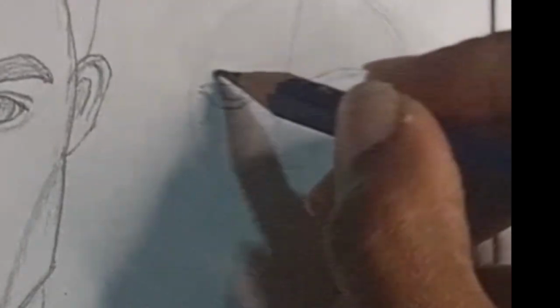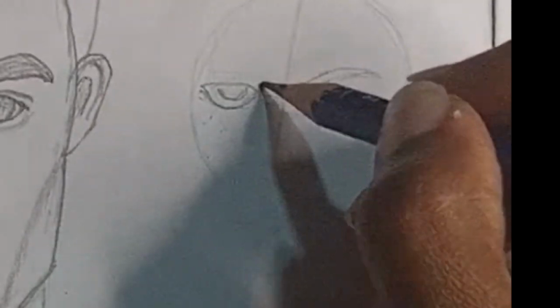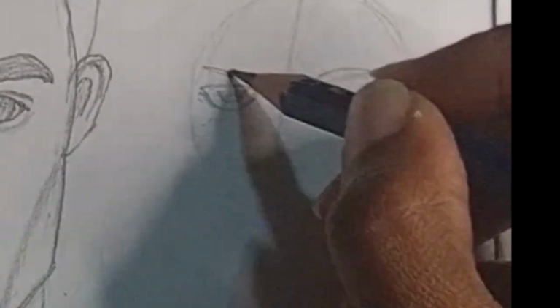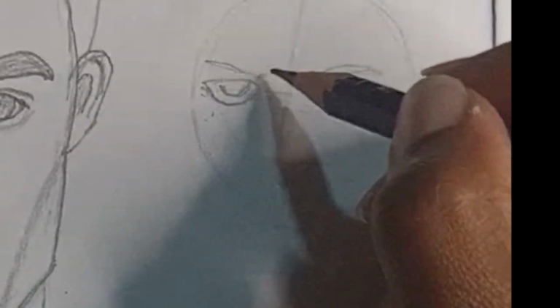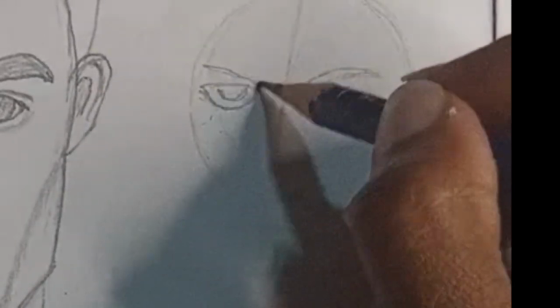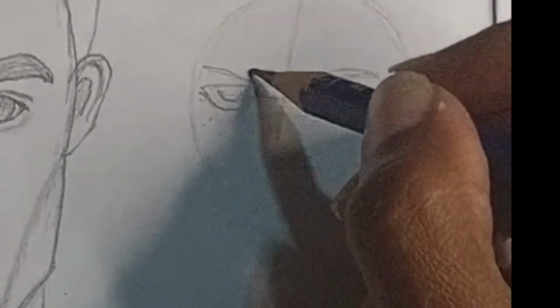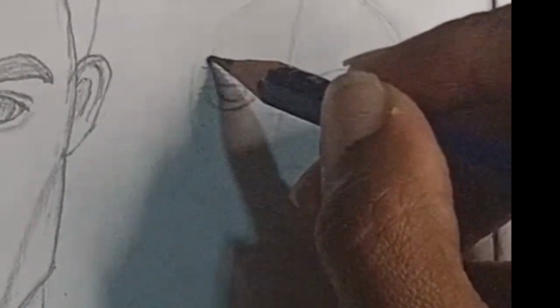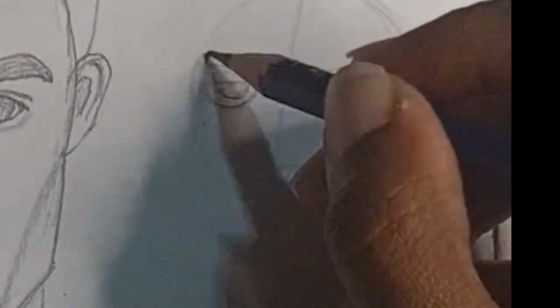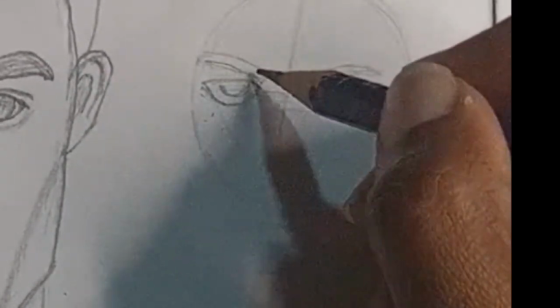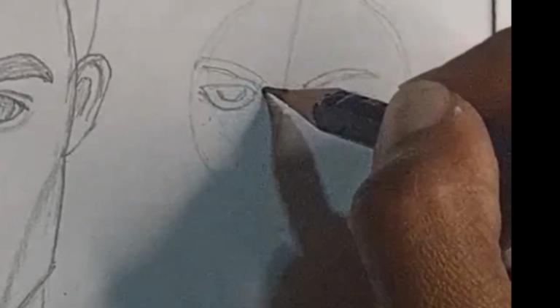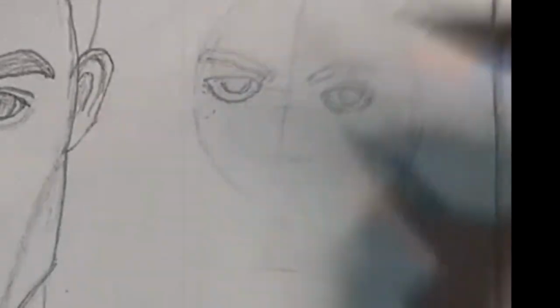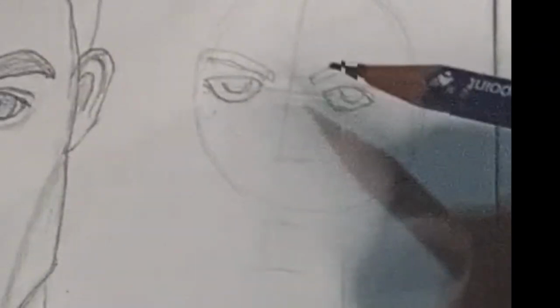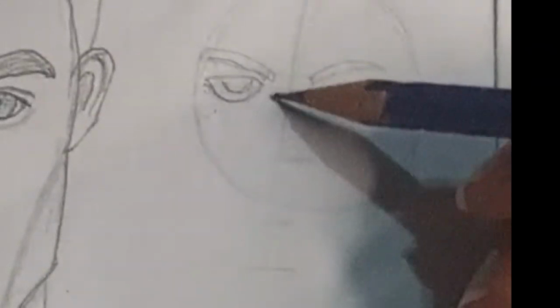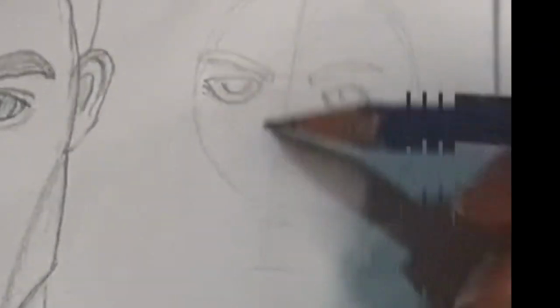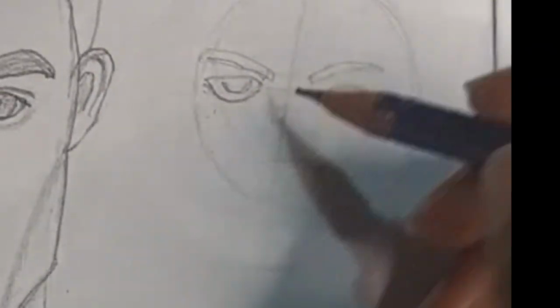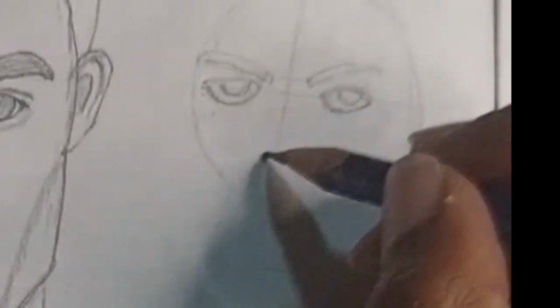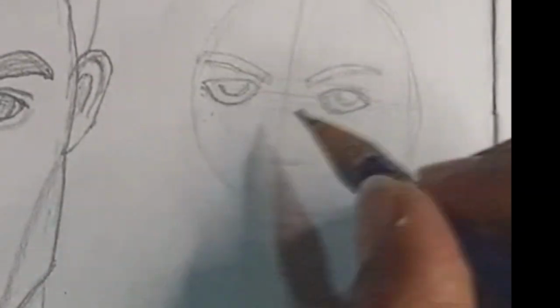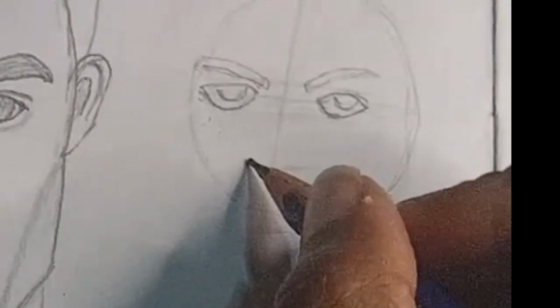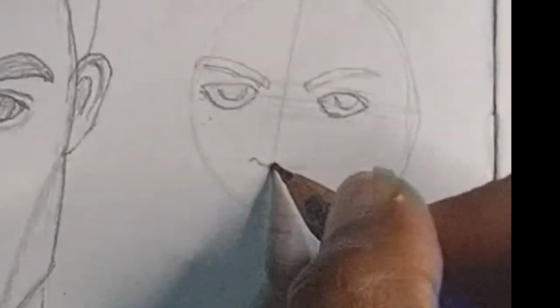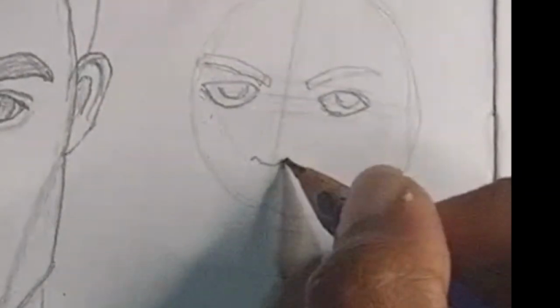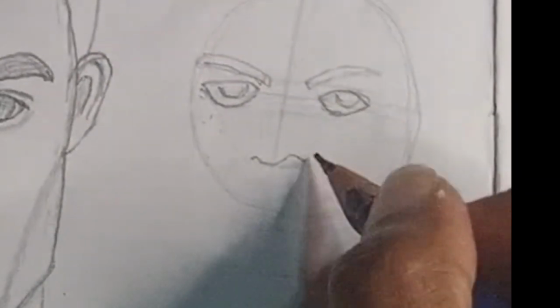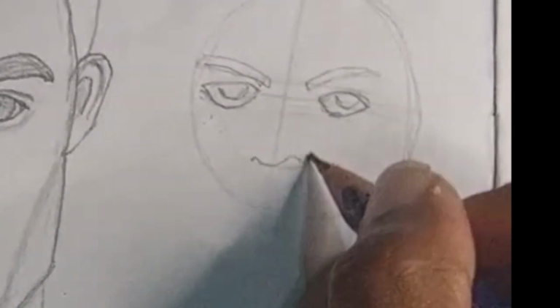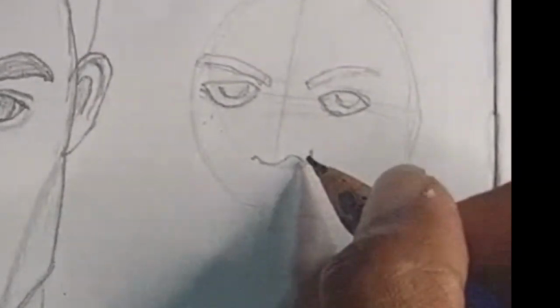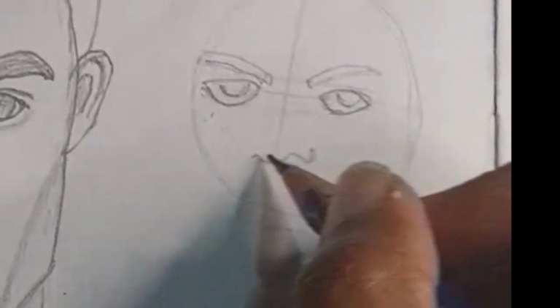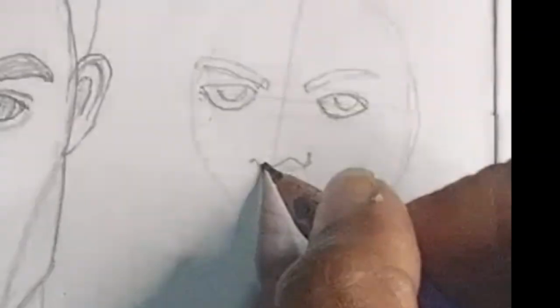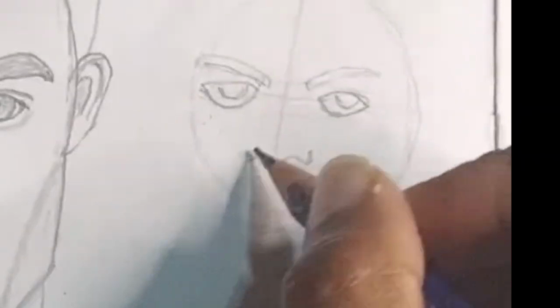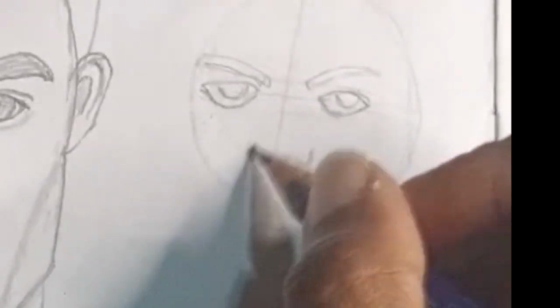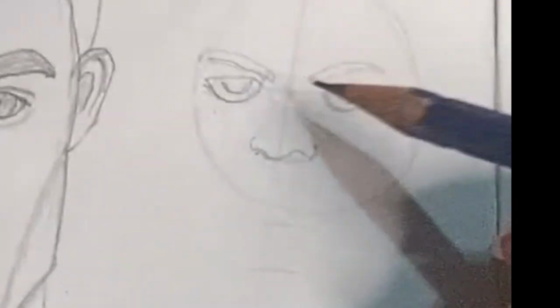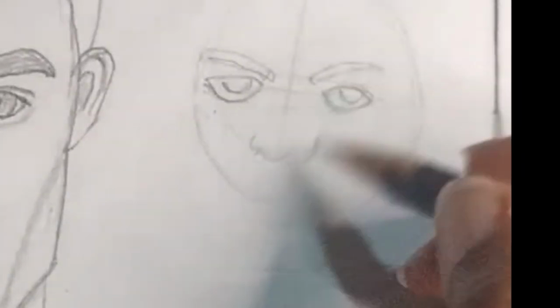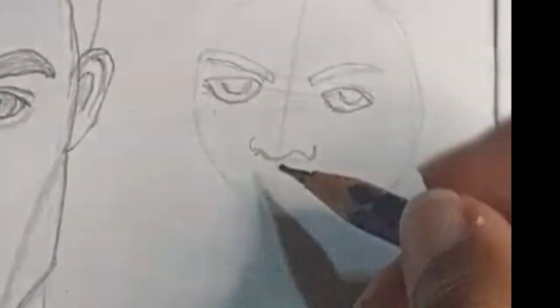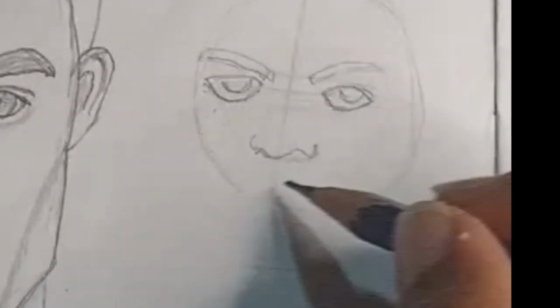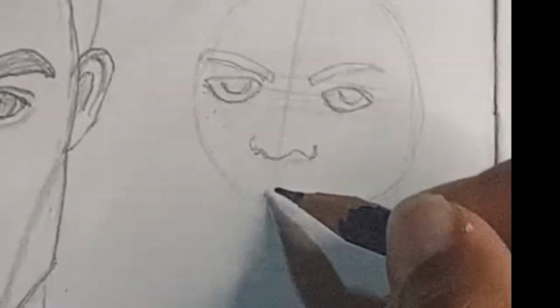Next, the nose. The nose falls halfway between the eyes and the chin, and the width of the nose is also one eye-width apart.